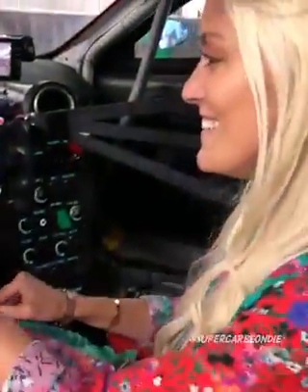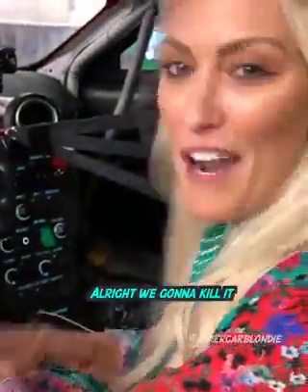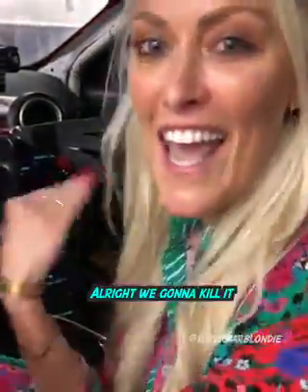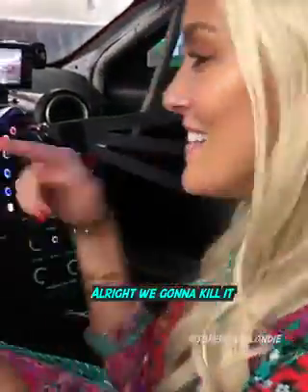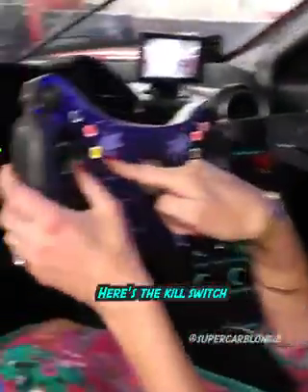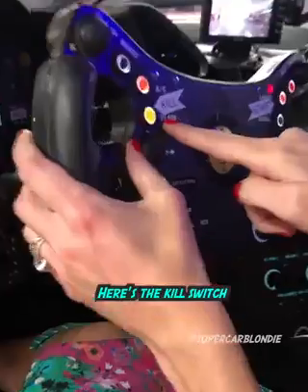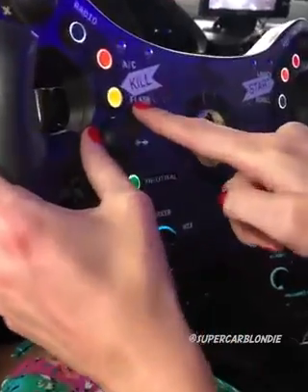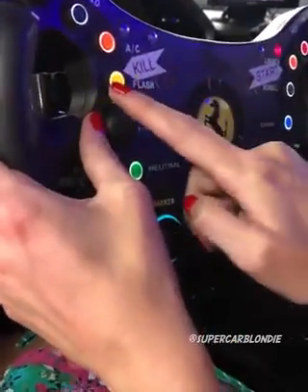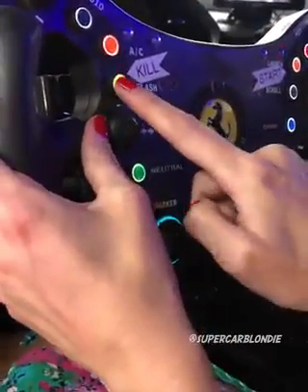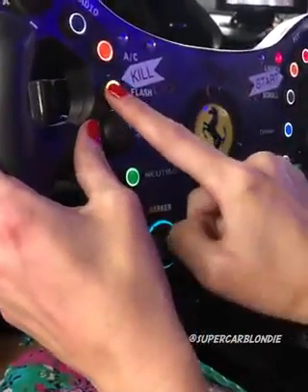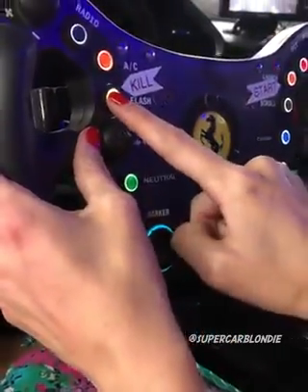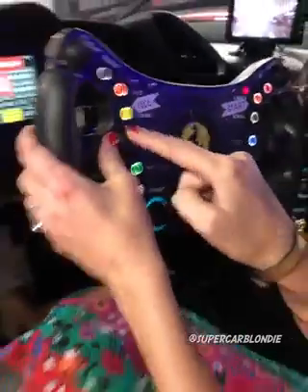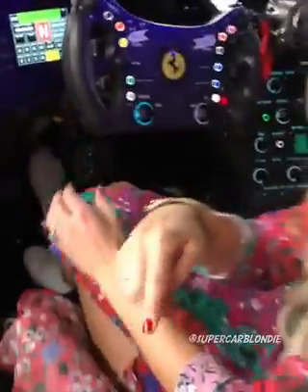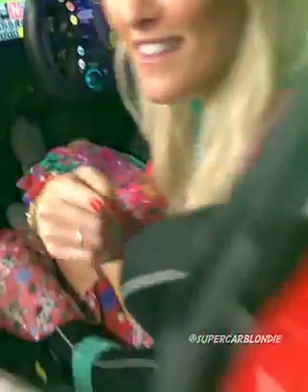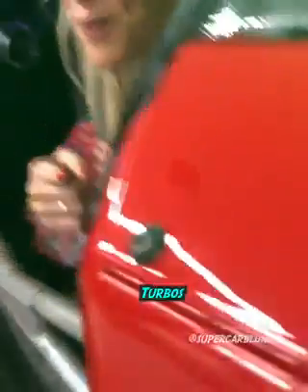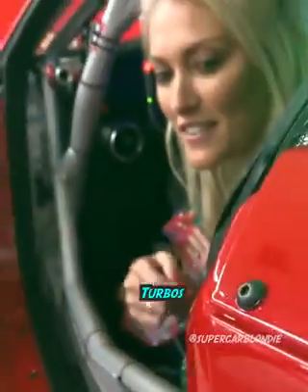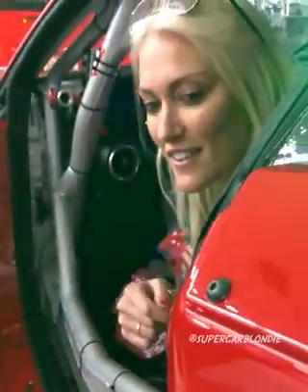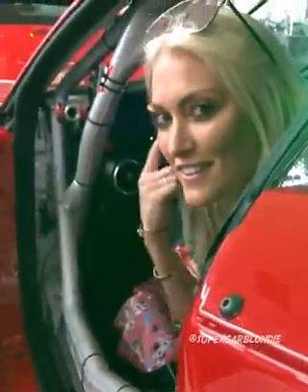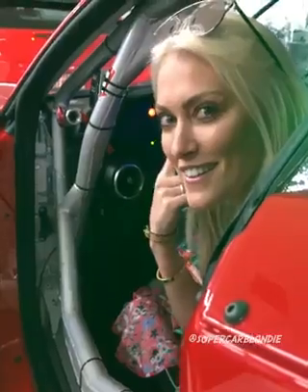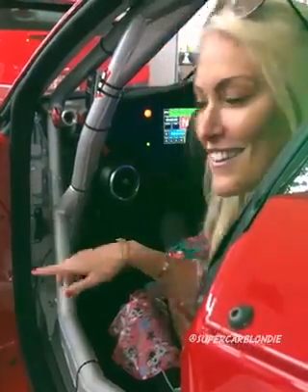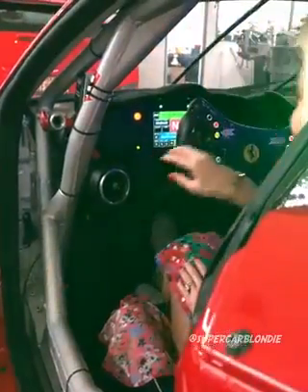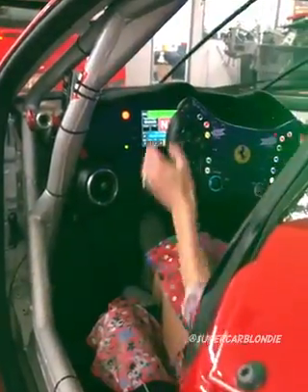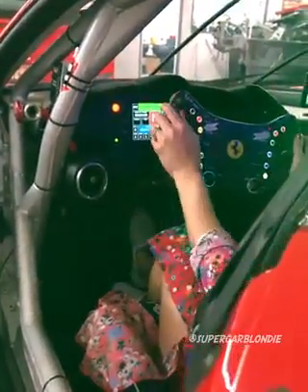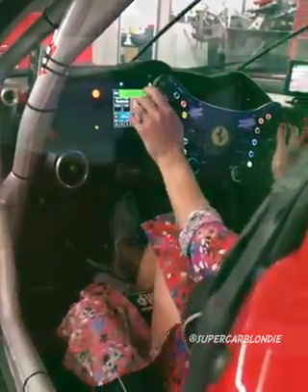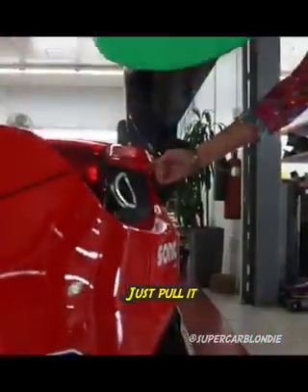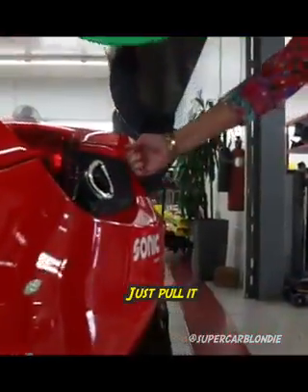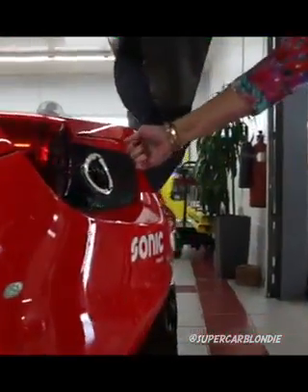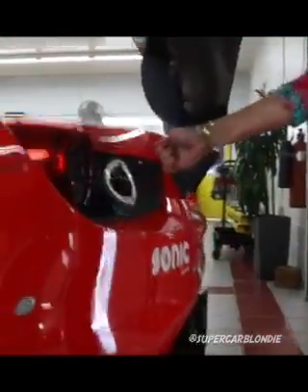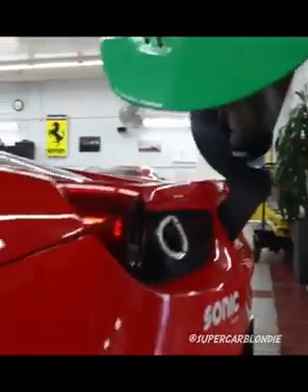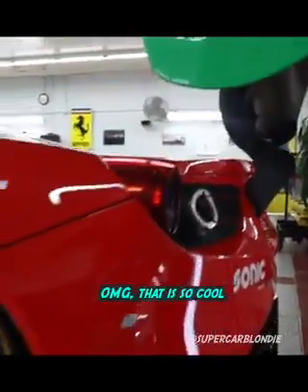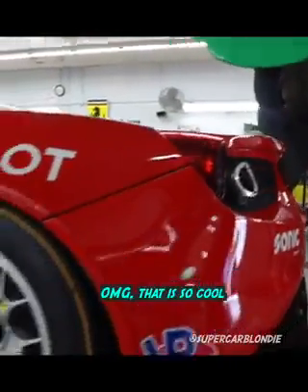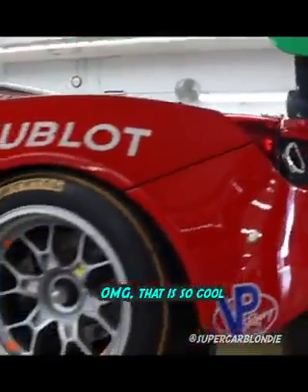All right, we're going to kill it. Let's pull it. Oh my god, that is so cool.